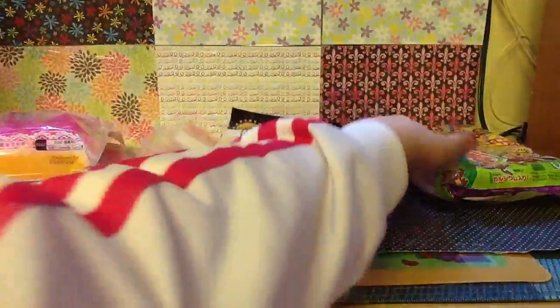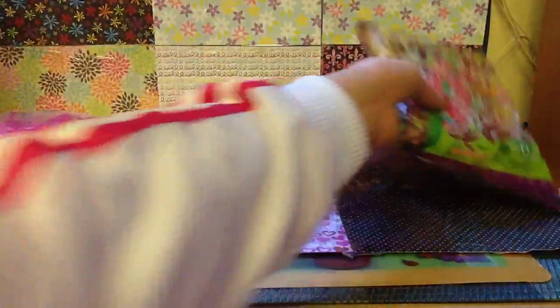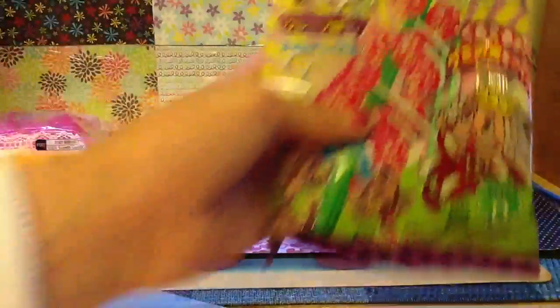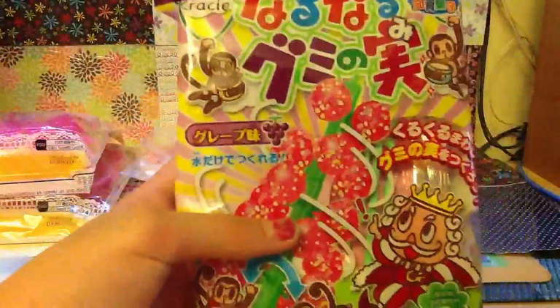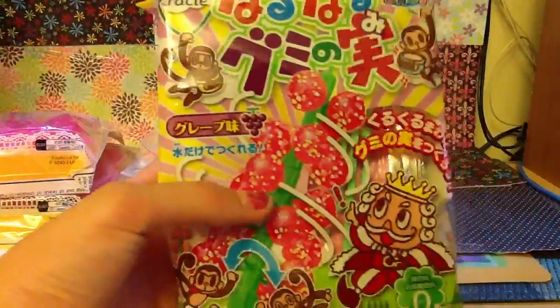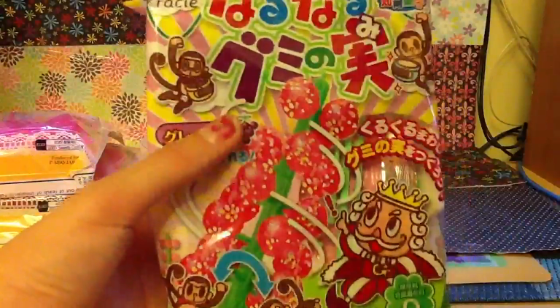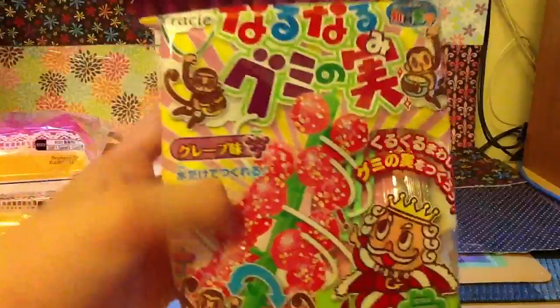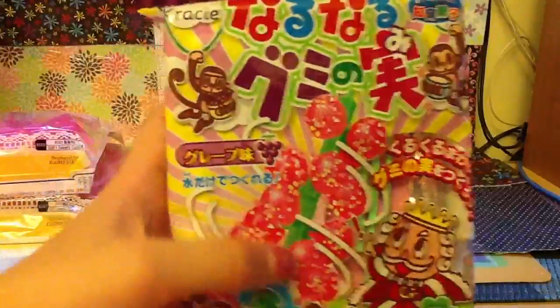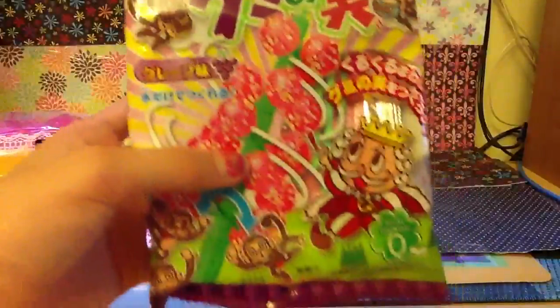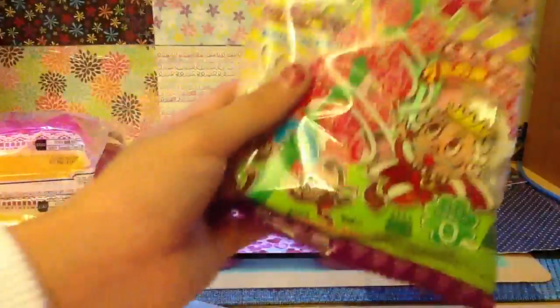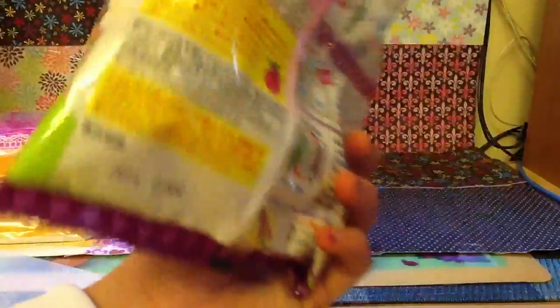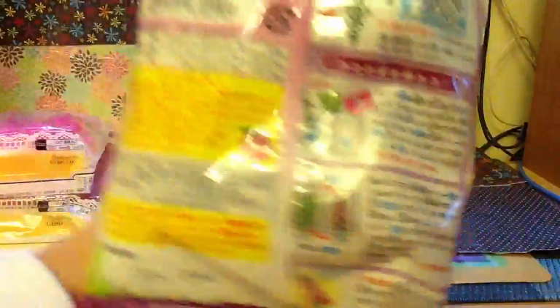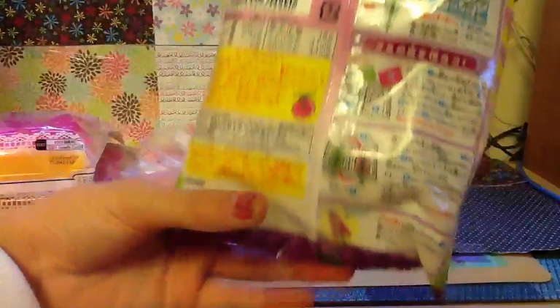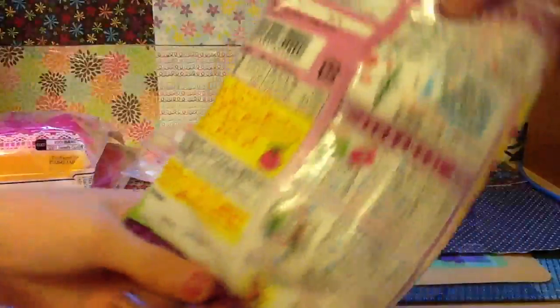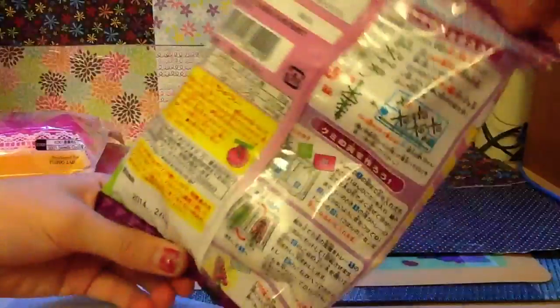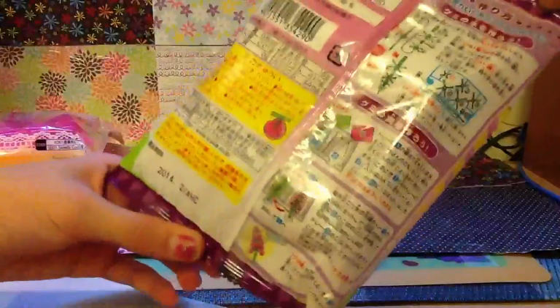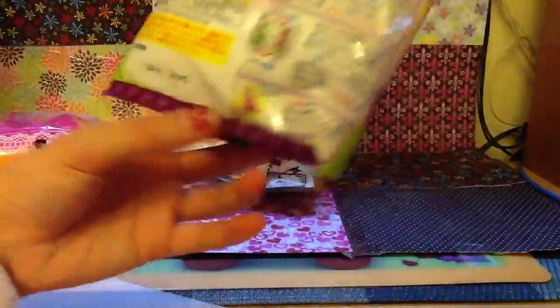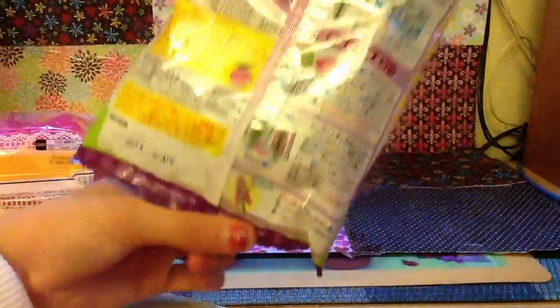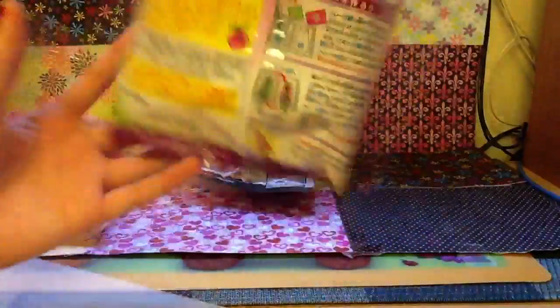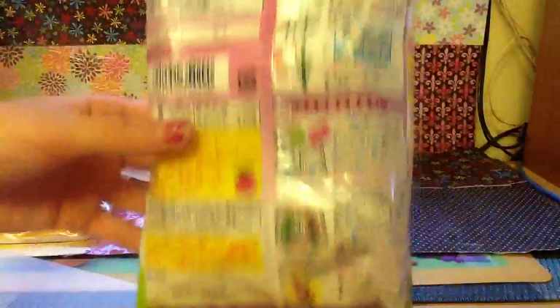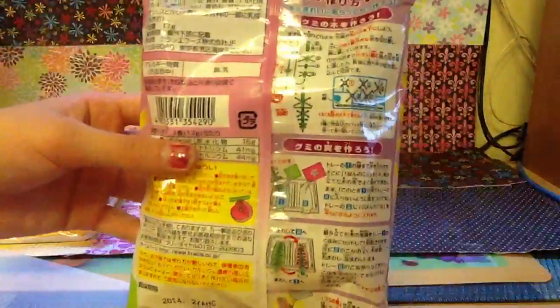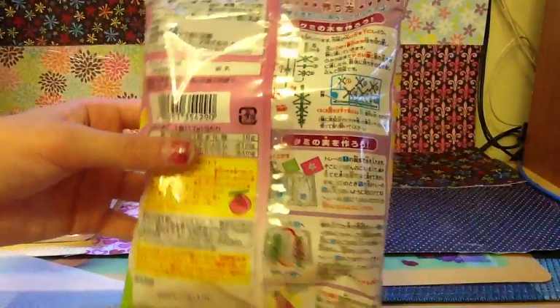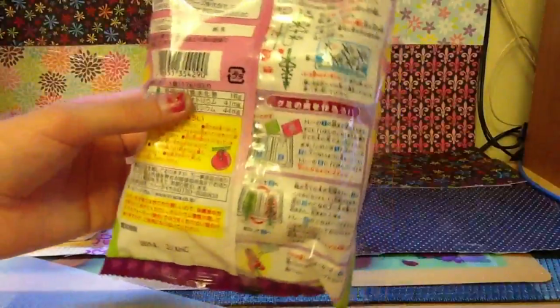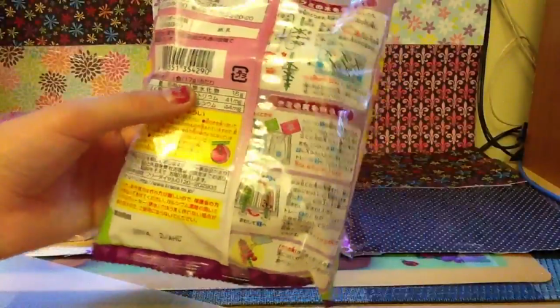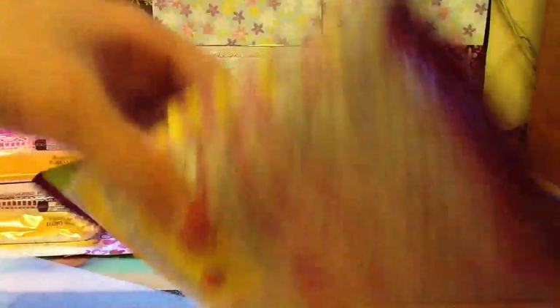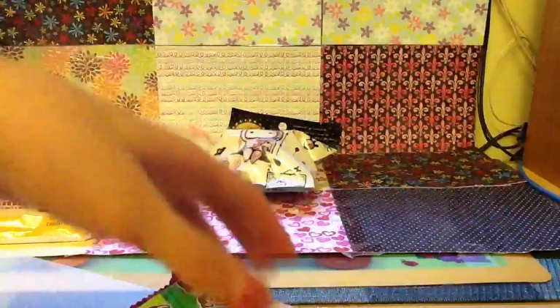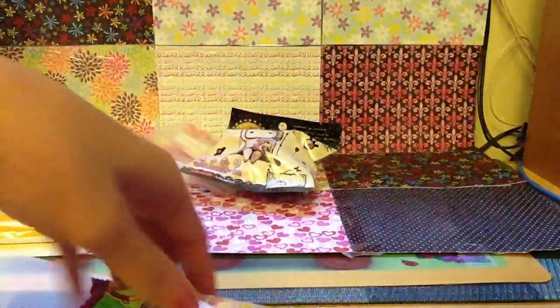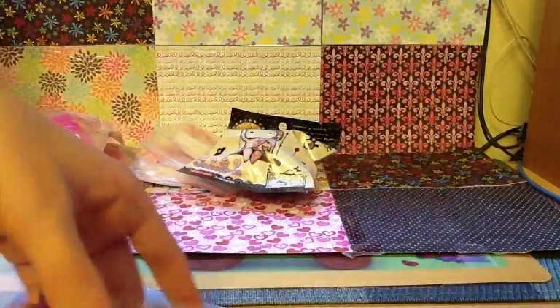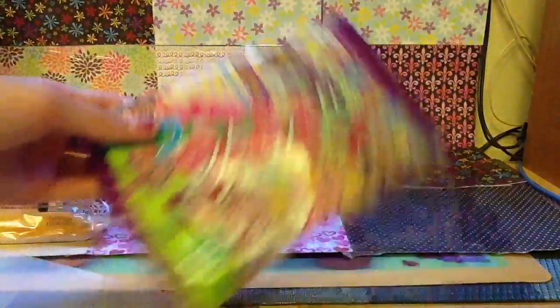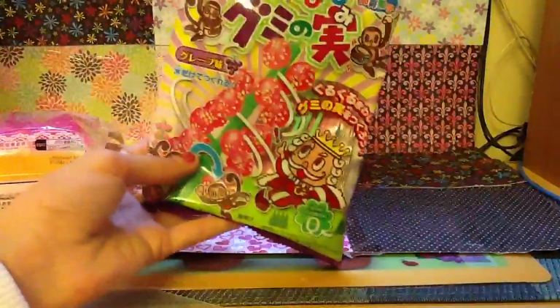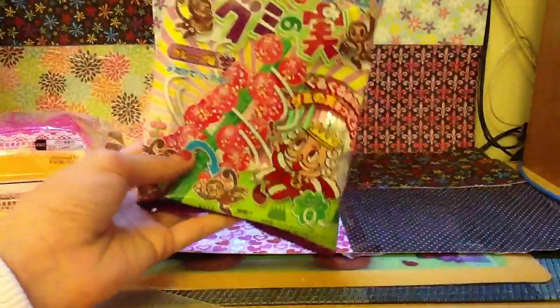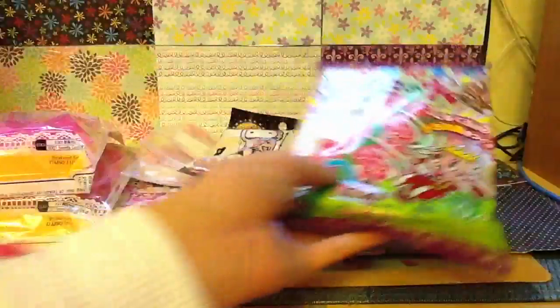So lastly I got this crazy candy treat kit, and I will be making a video on these. I've seen a lot of videos on these and everybody says that it's really good and really gummy and everything, so I can't wait to try that out.